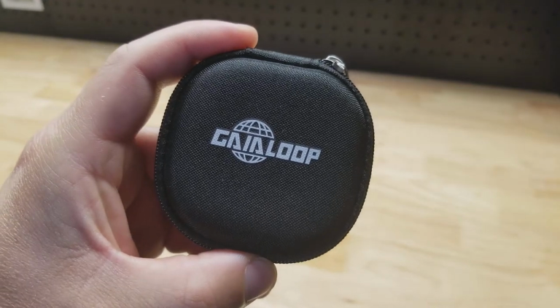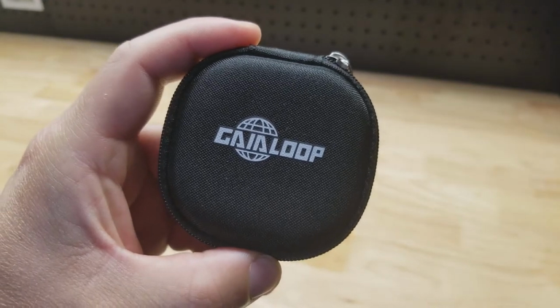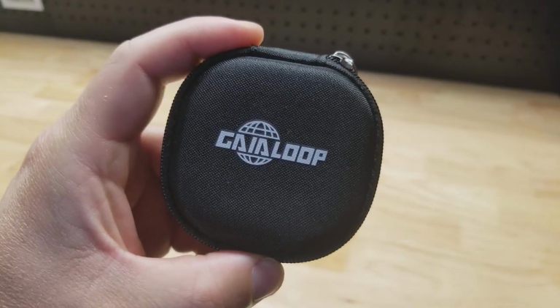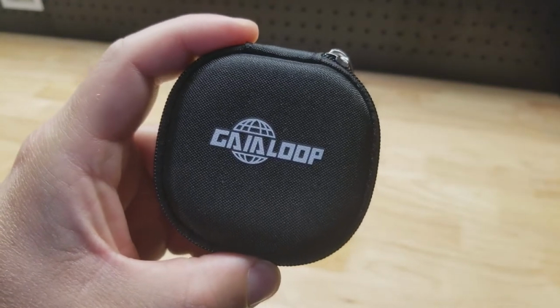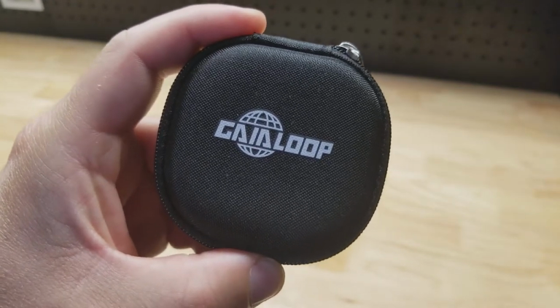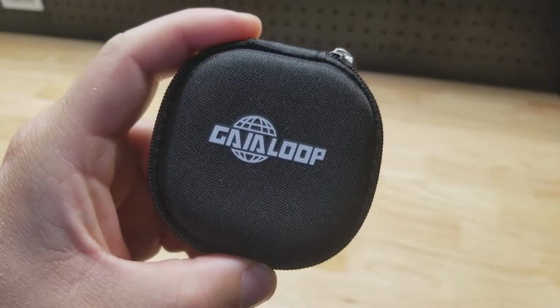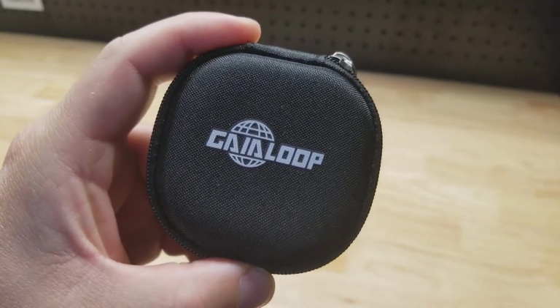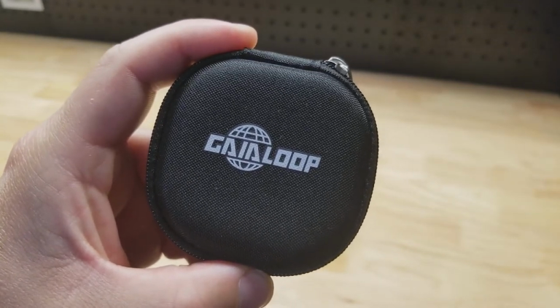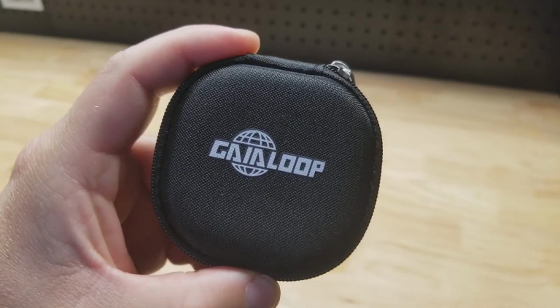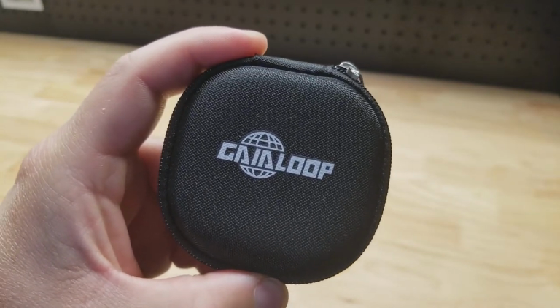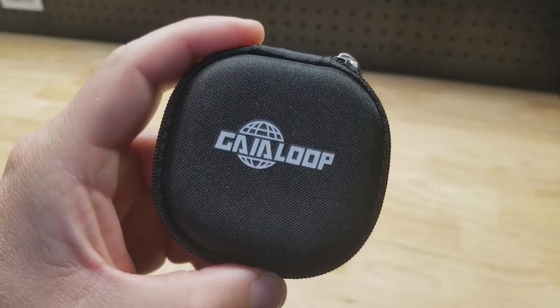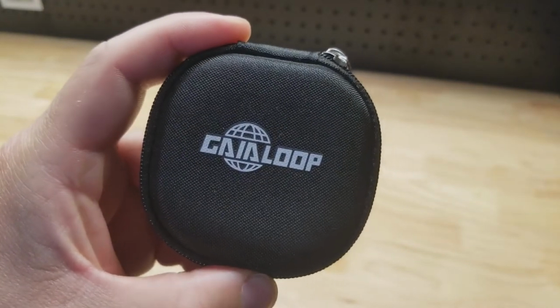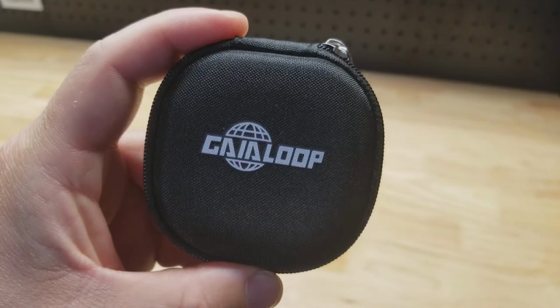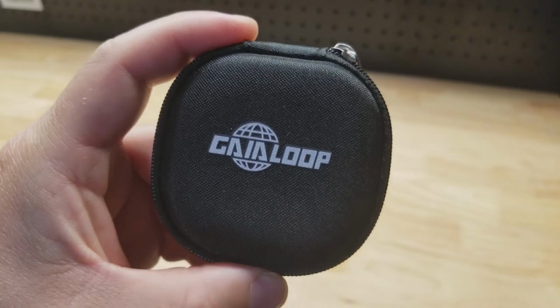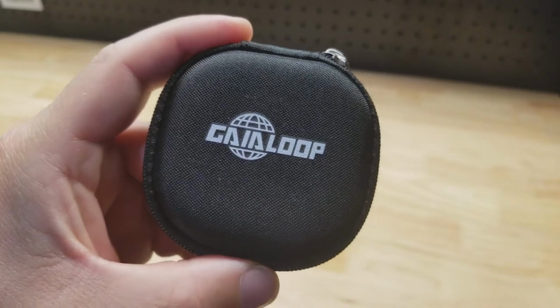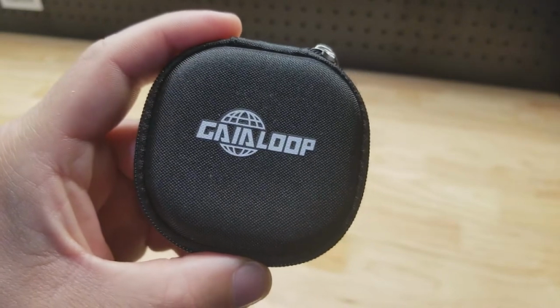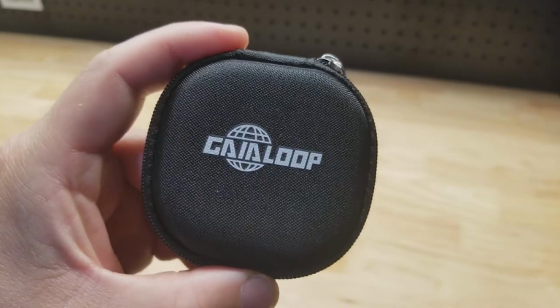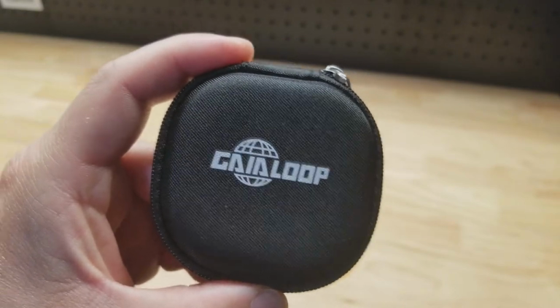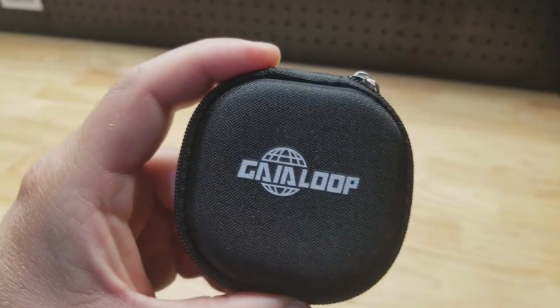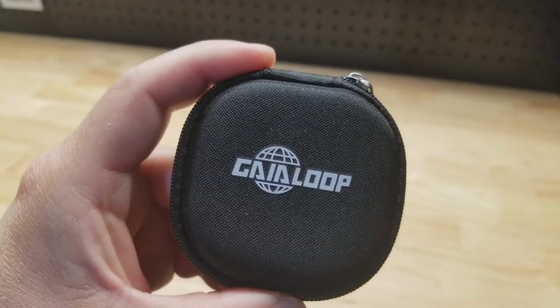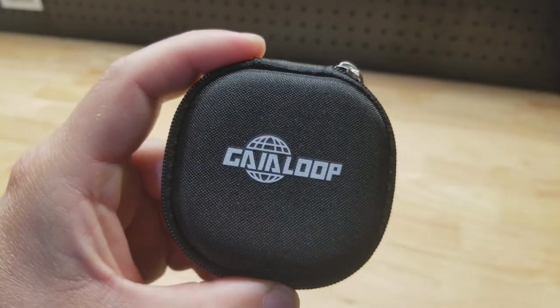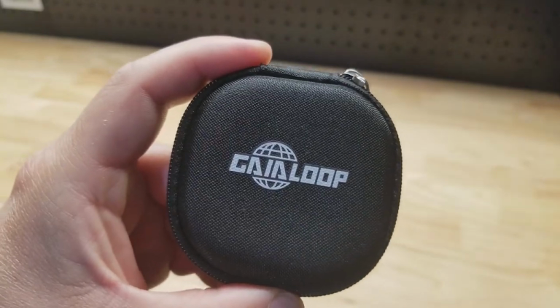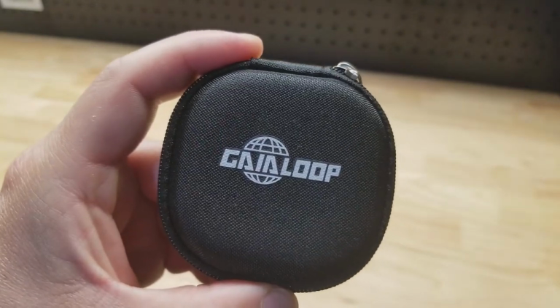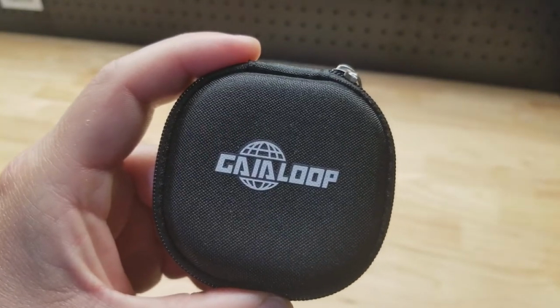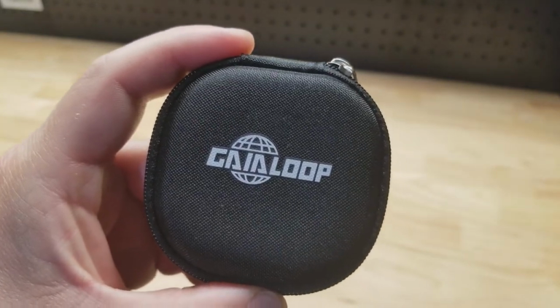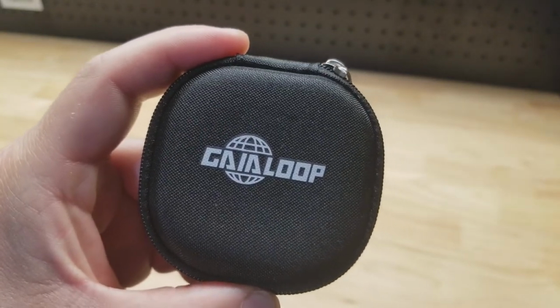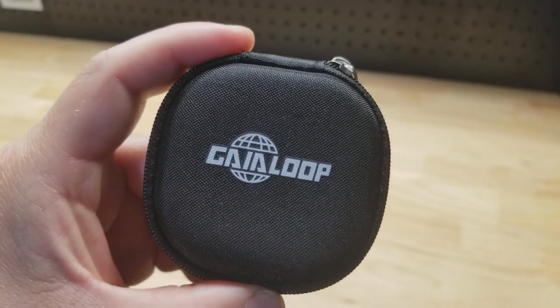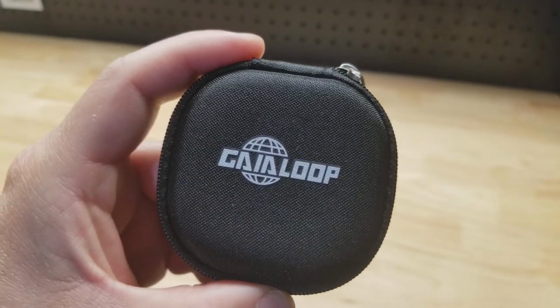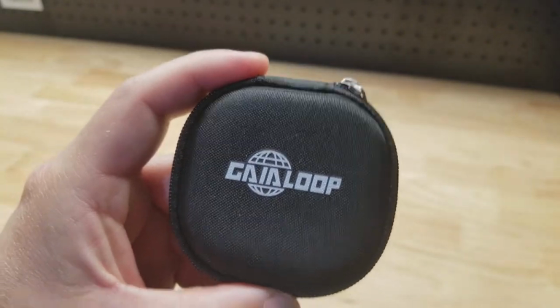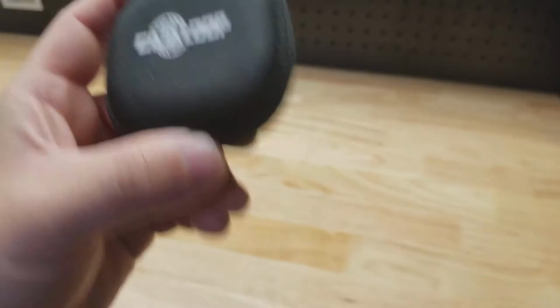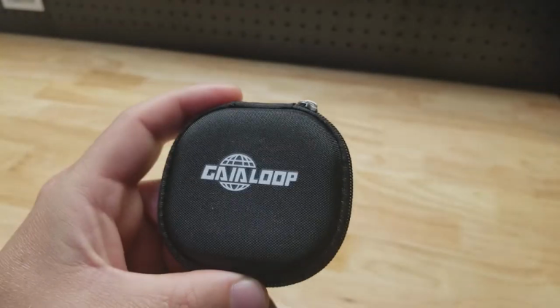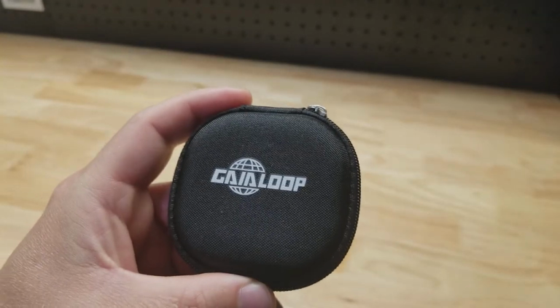Hey guys, for this video we're going to take a quick look at this laser boresight by Gaialoop by these people.